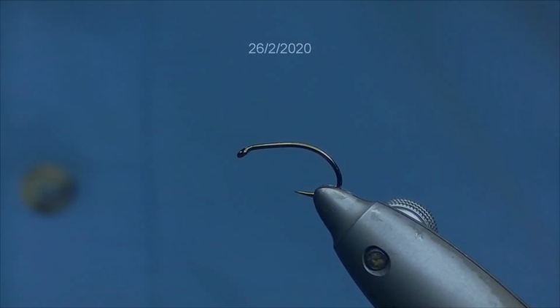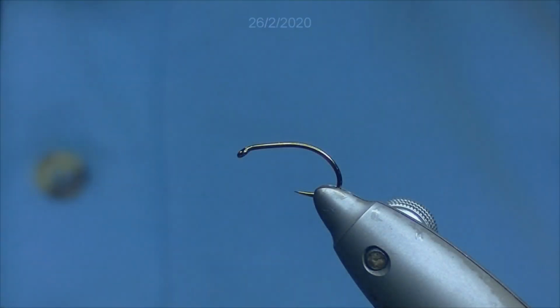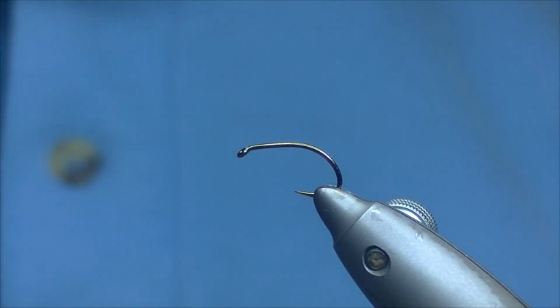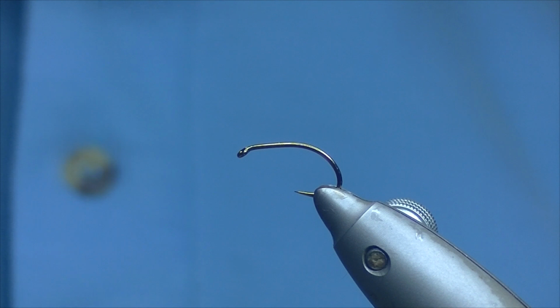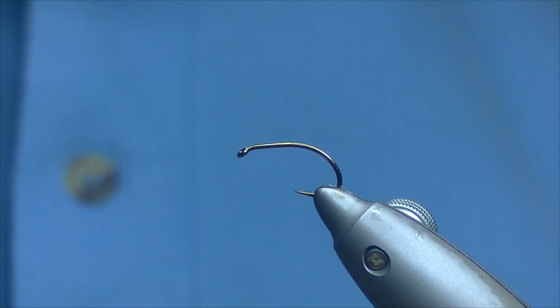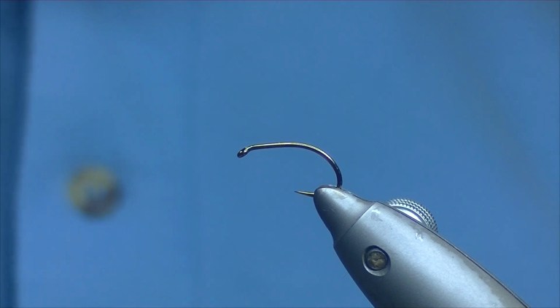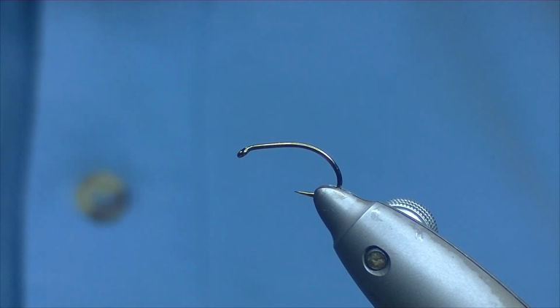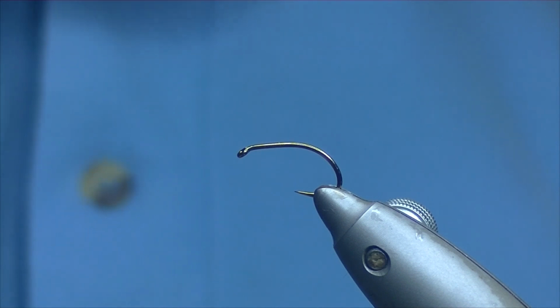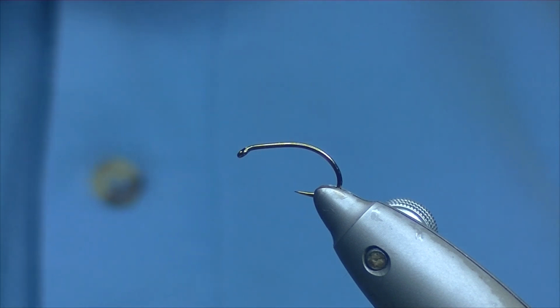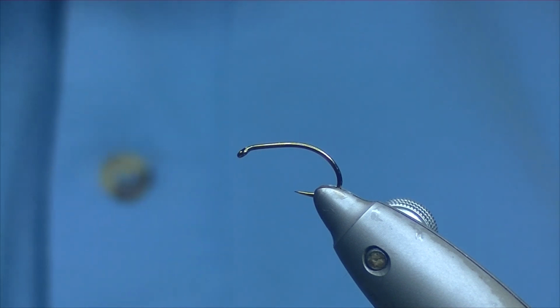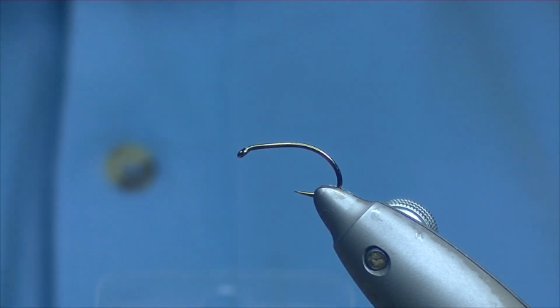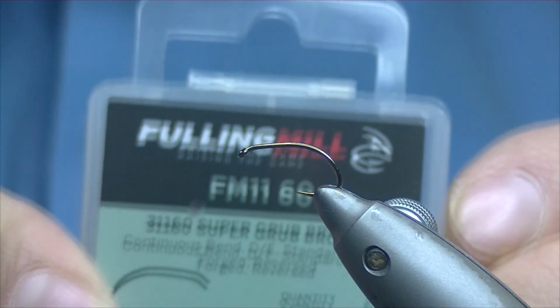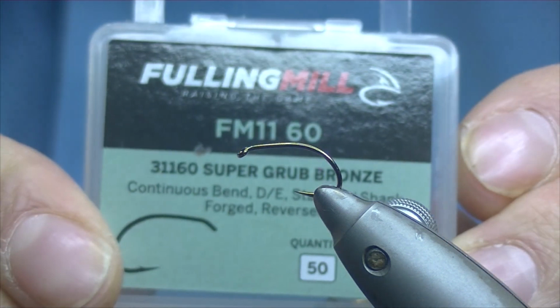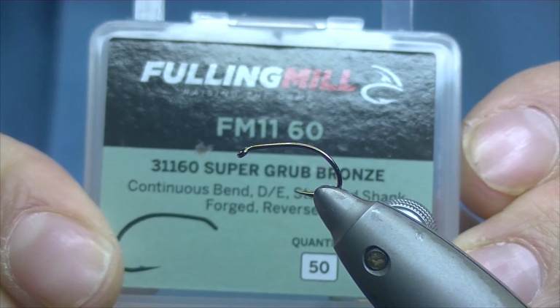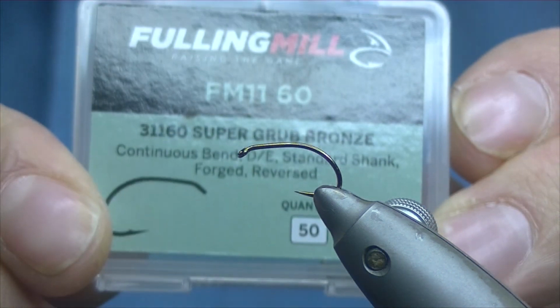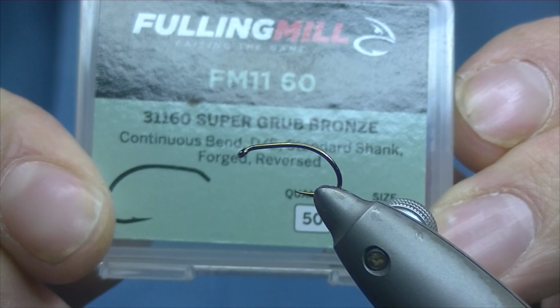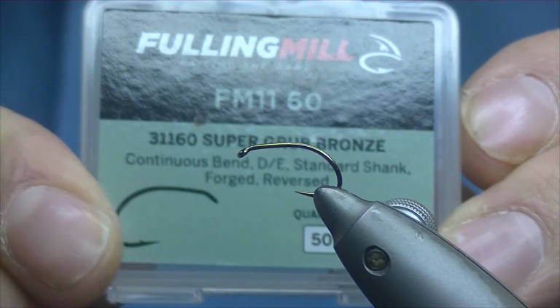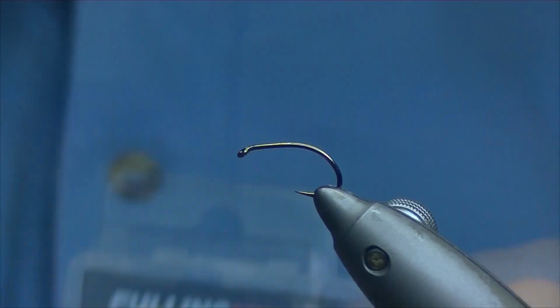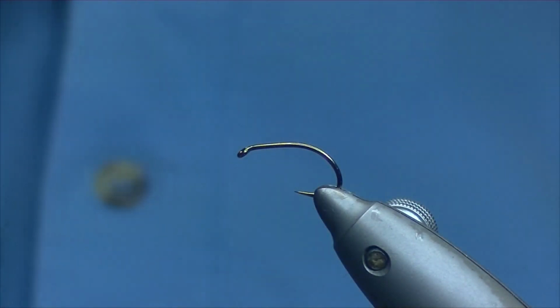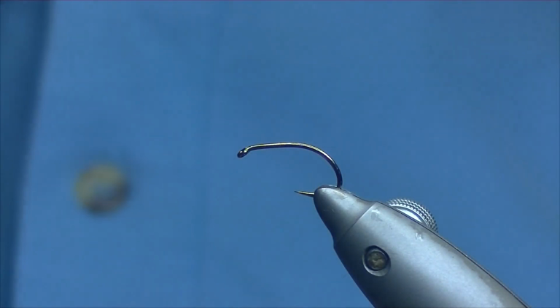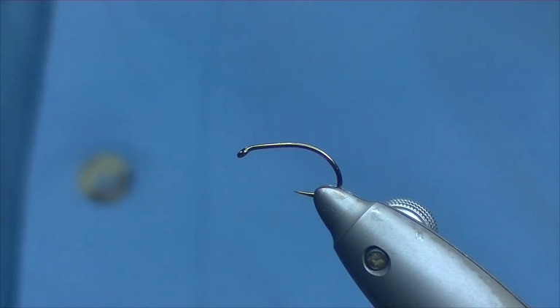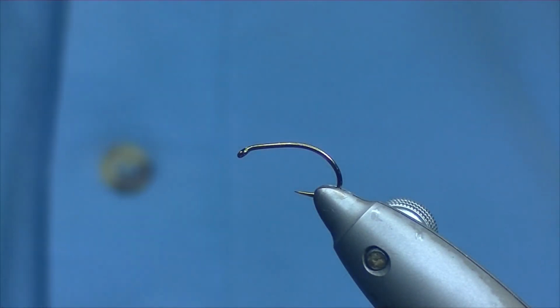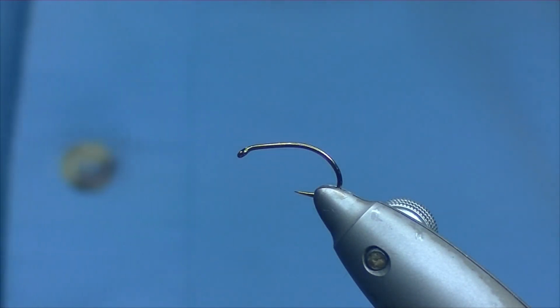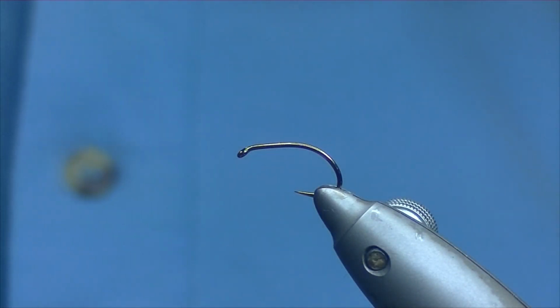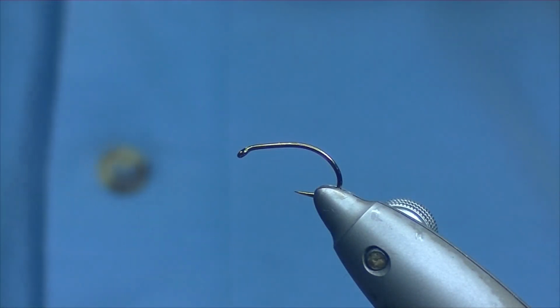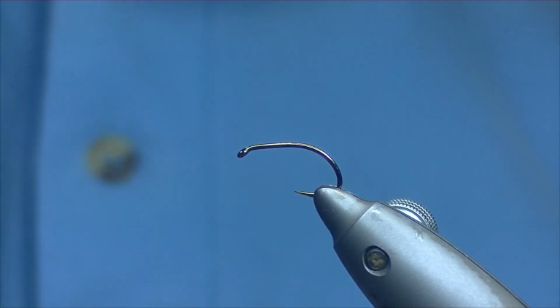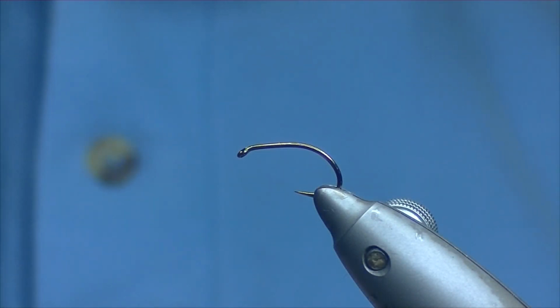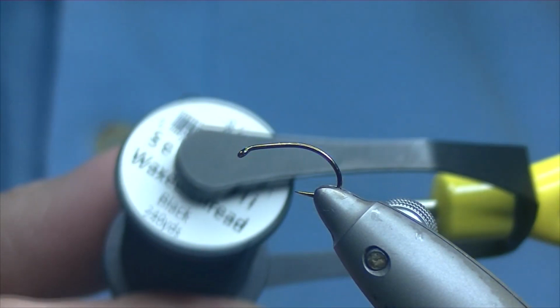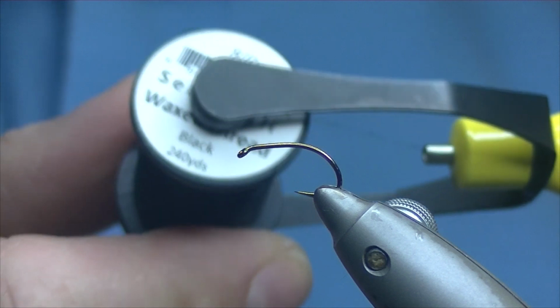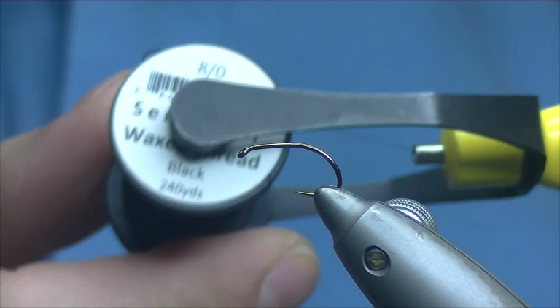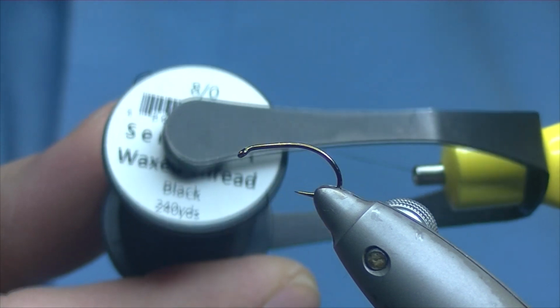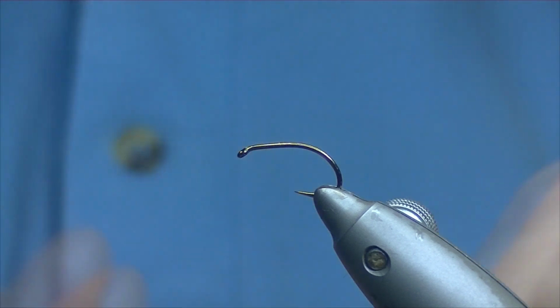How's it going? Today we're going to be tying a duck fly pattern. The hook I have on the vise is a Fulling Mill Super Grub size 12, and the thread I'm going to be using today is Semperfly 8-0 black.